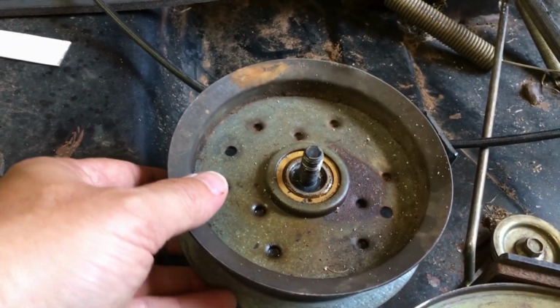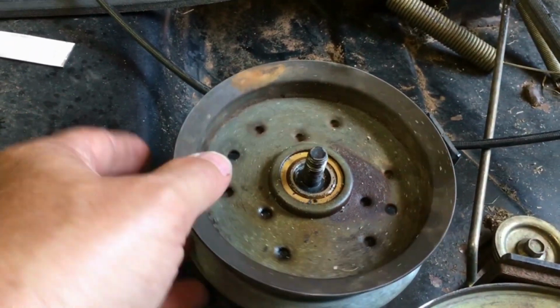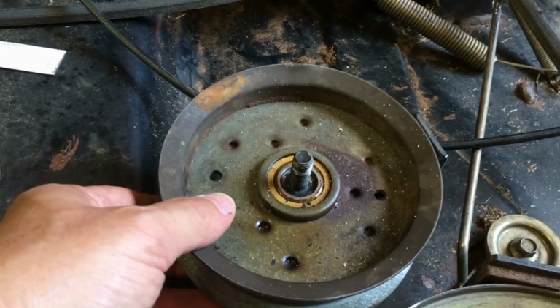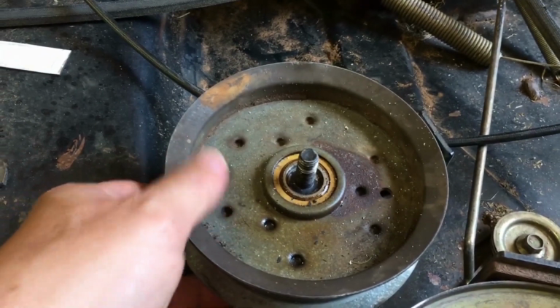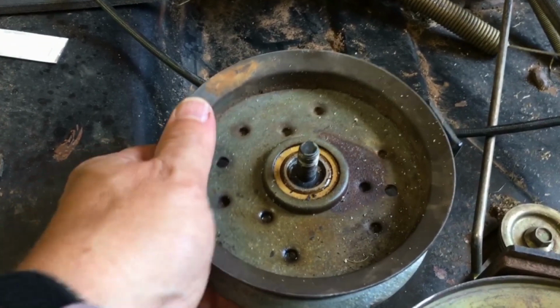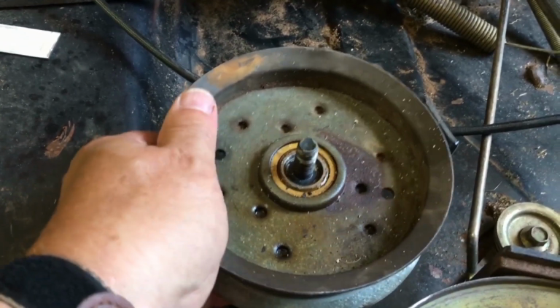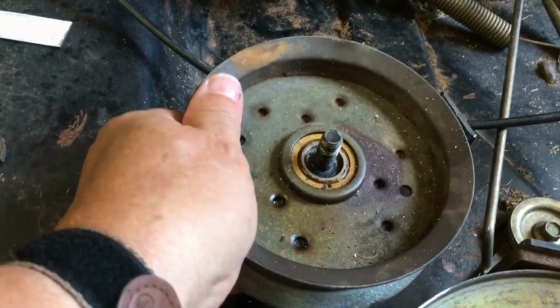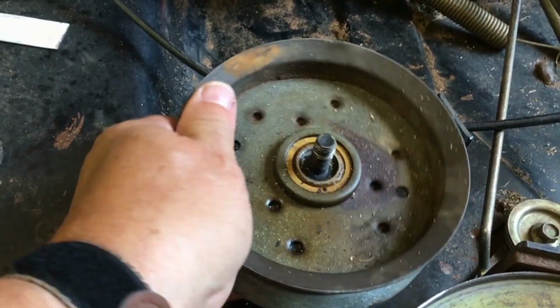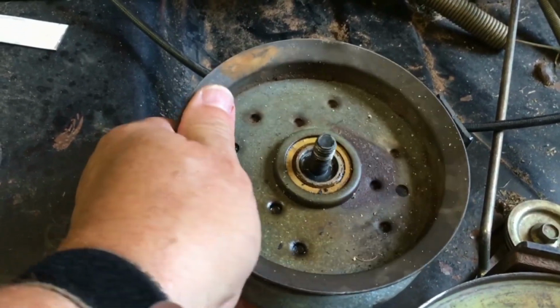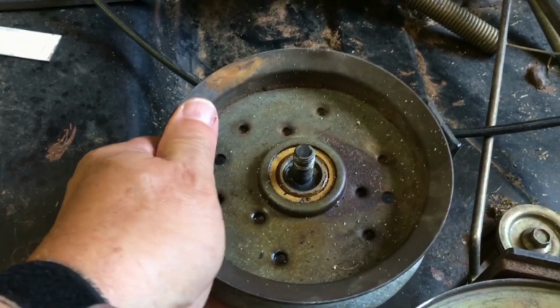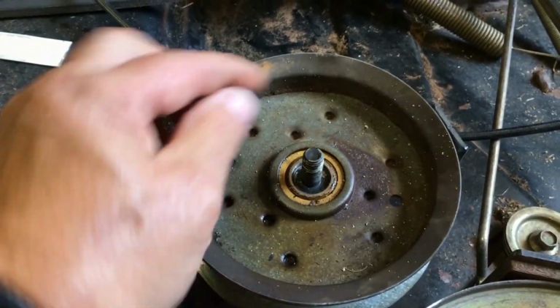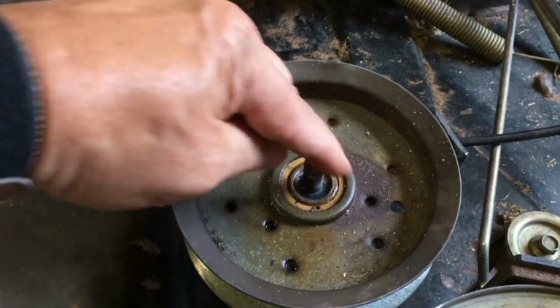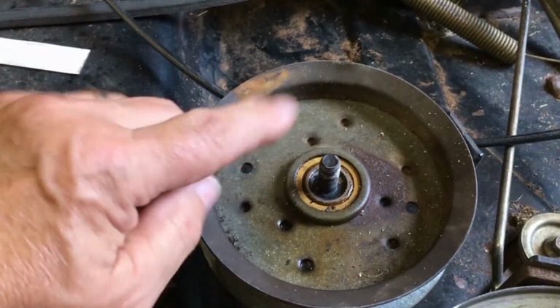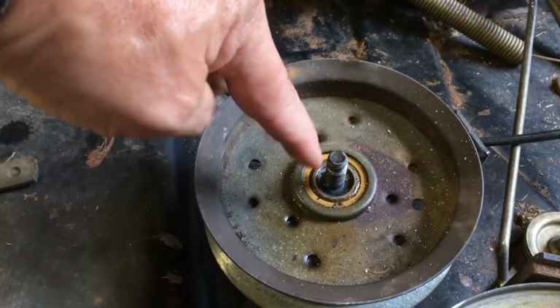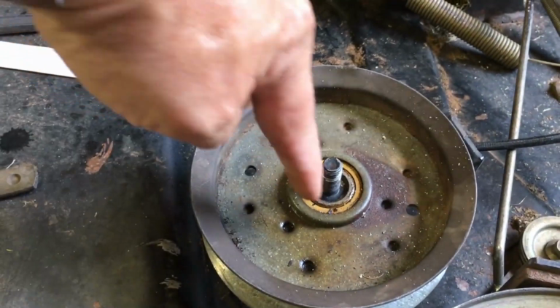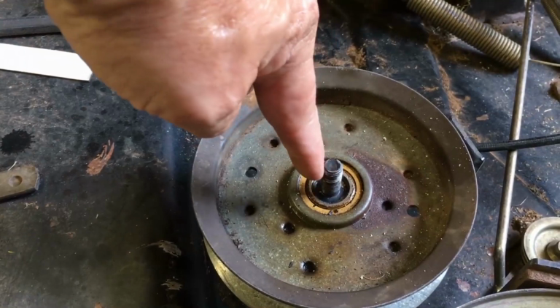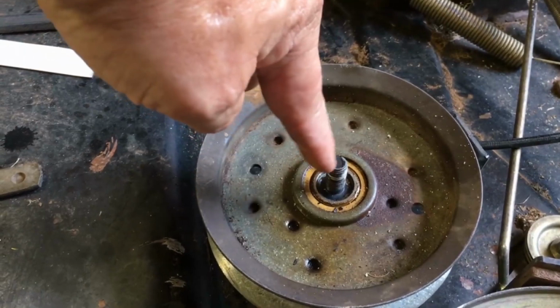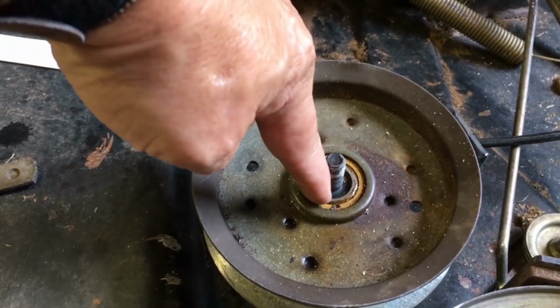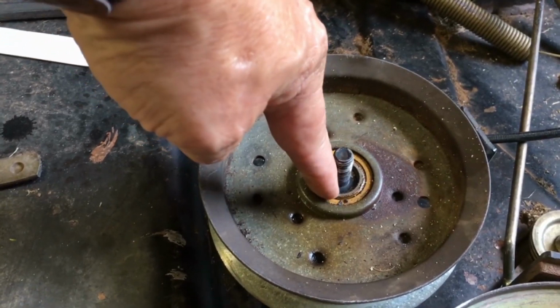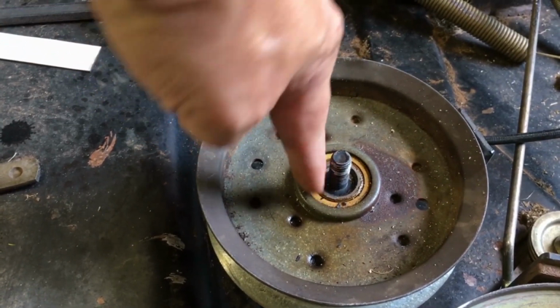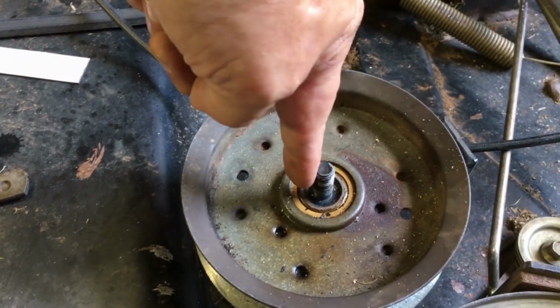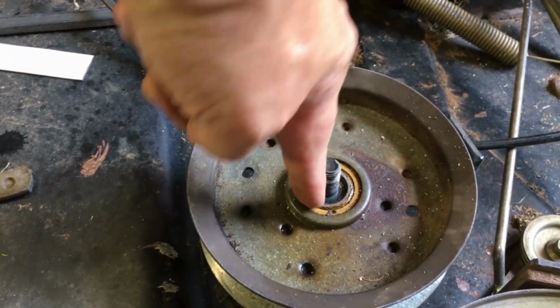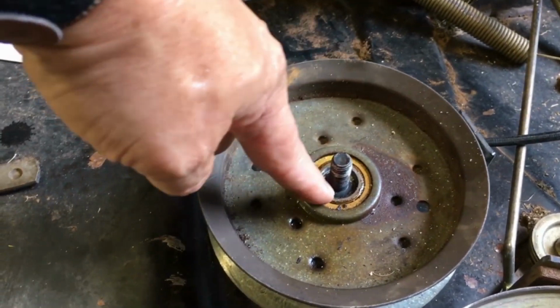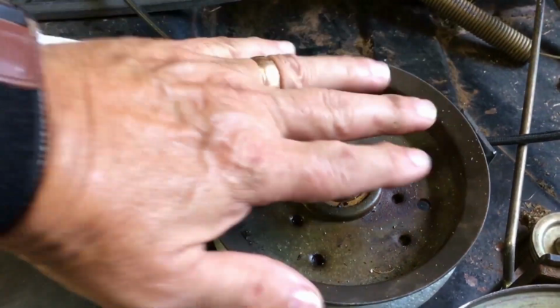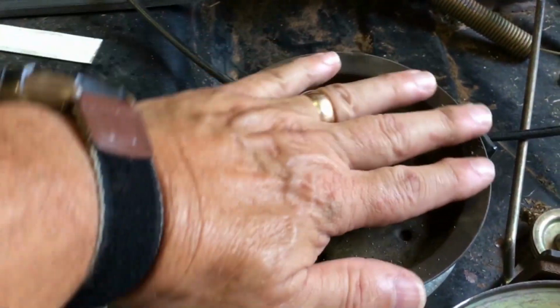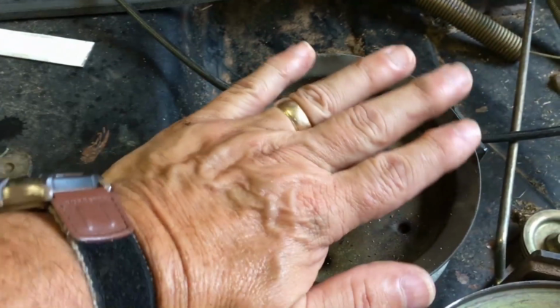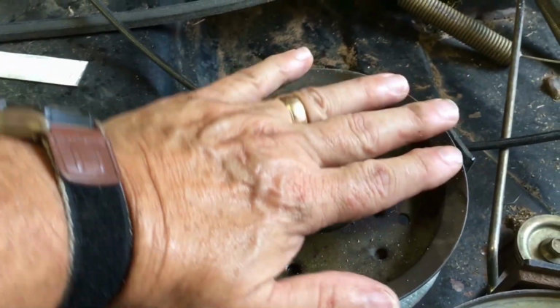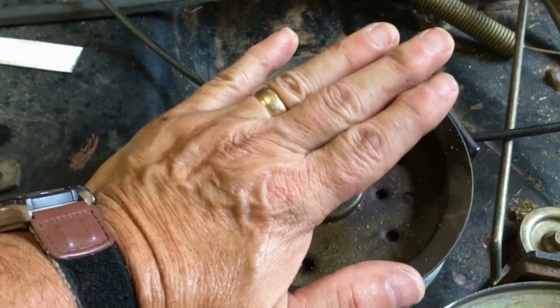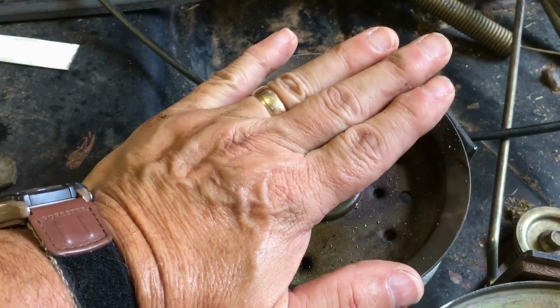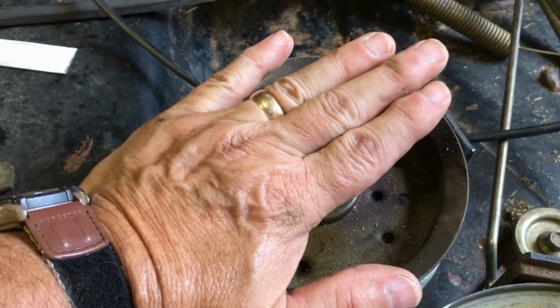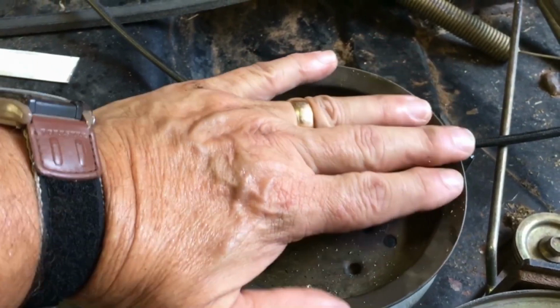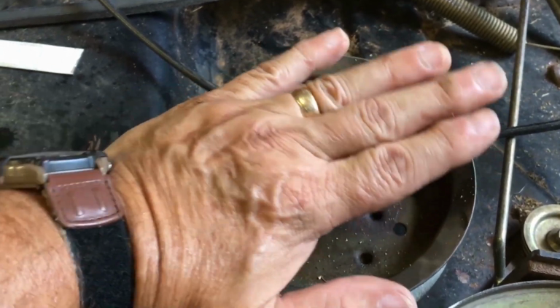I need to fix this — you can see how it's wiggling and it was way up this way. It was like this instead of up like this. This pulley was kicked way back like that, way forward.